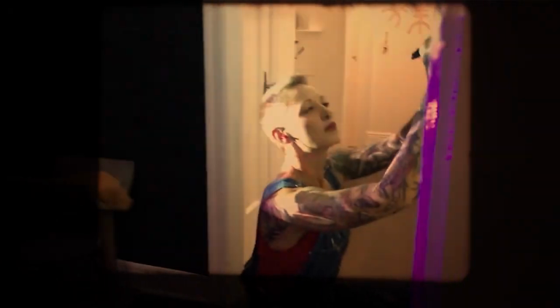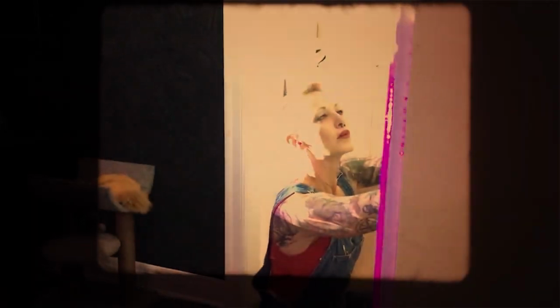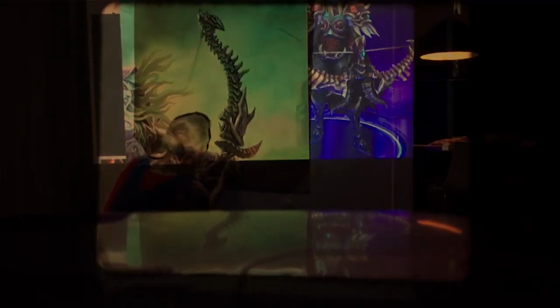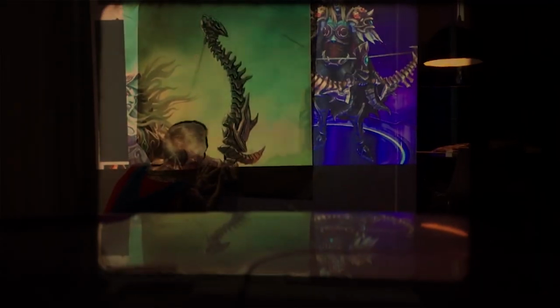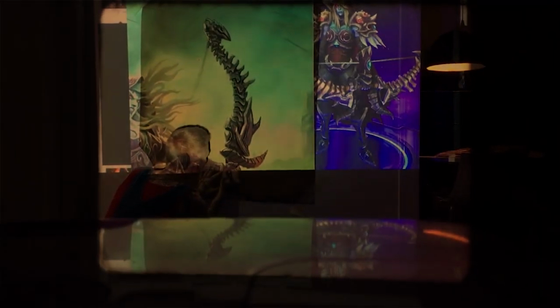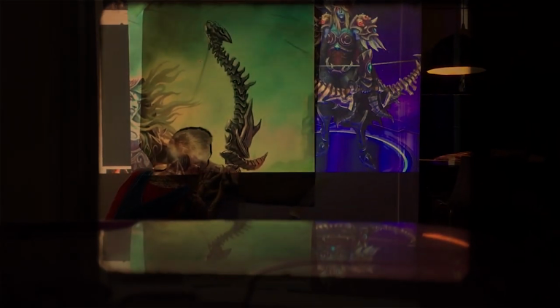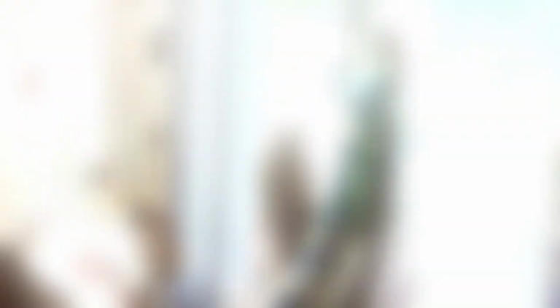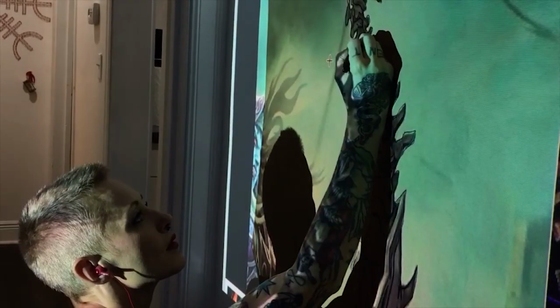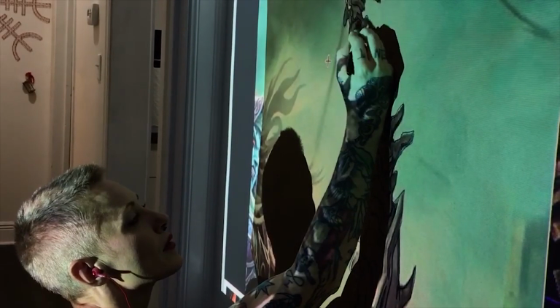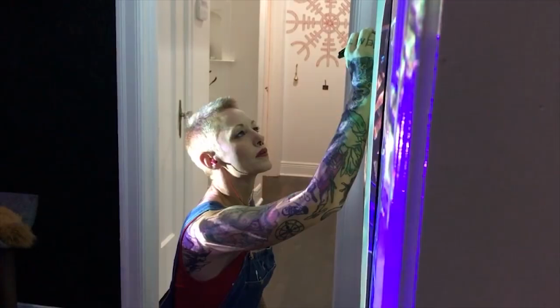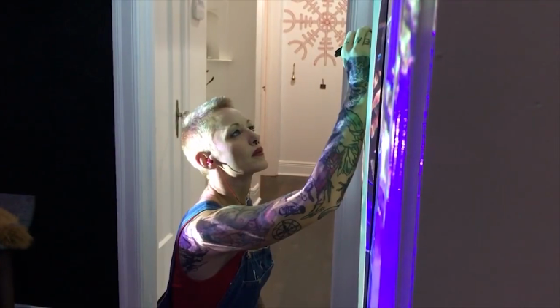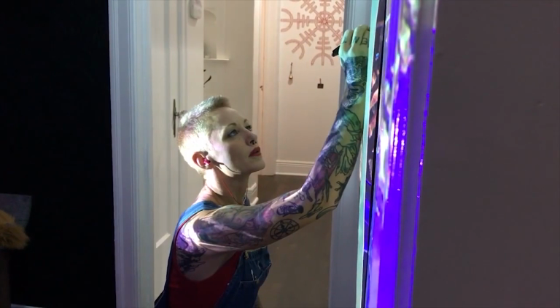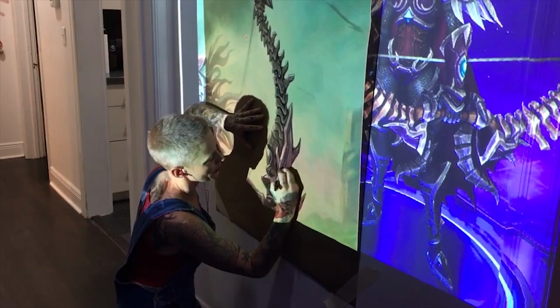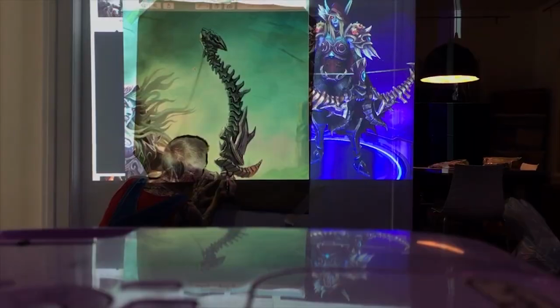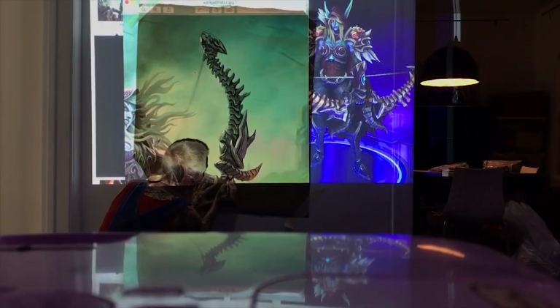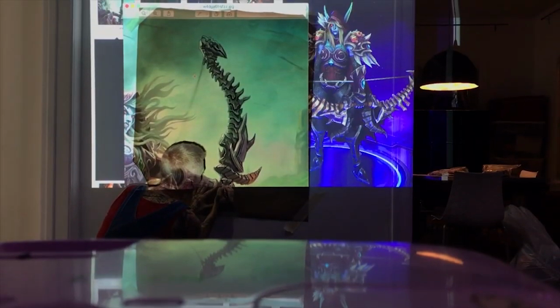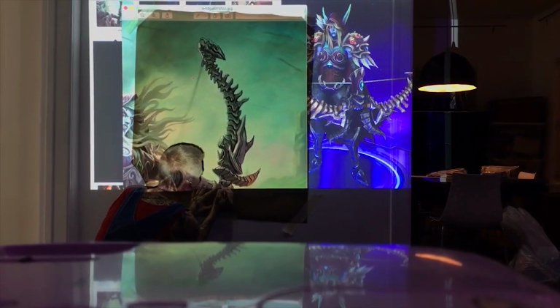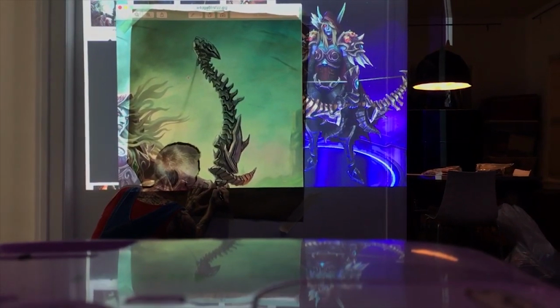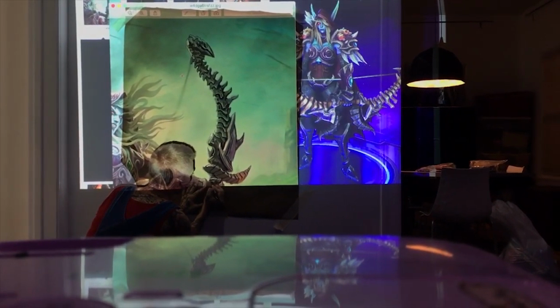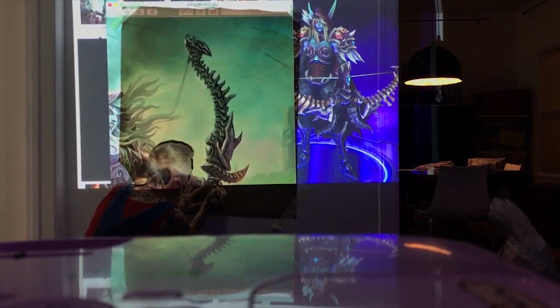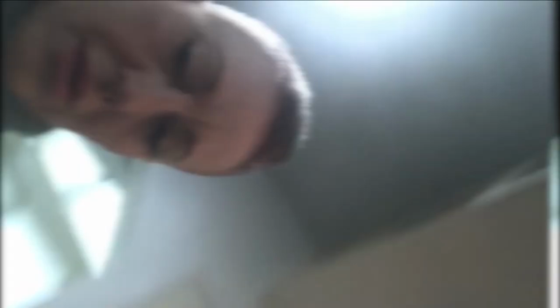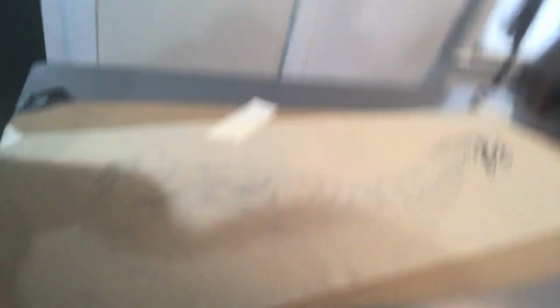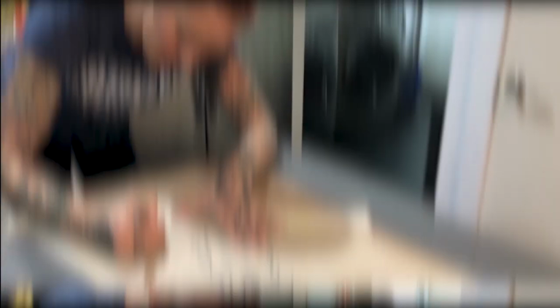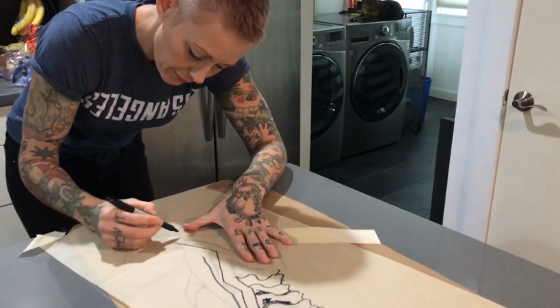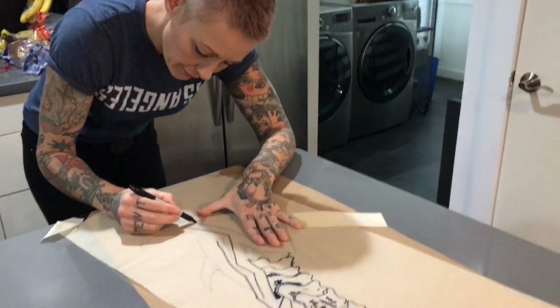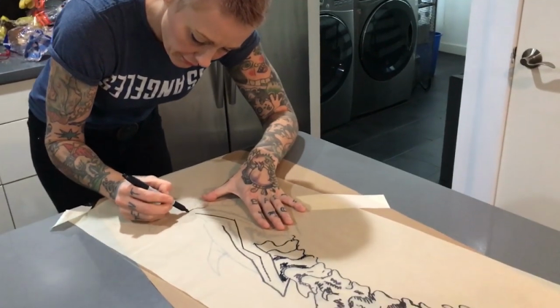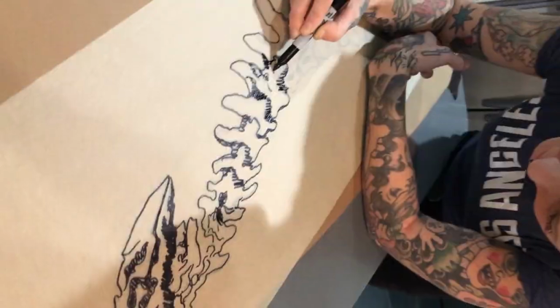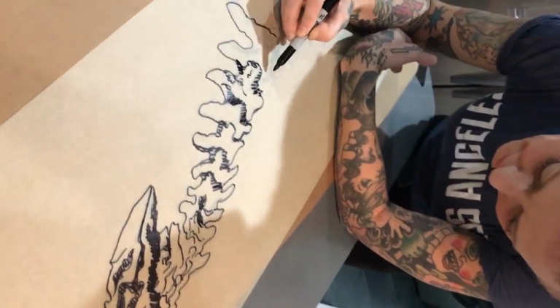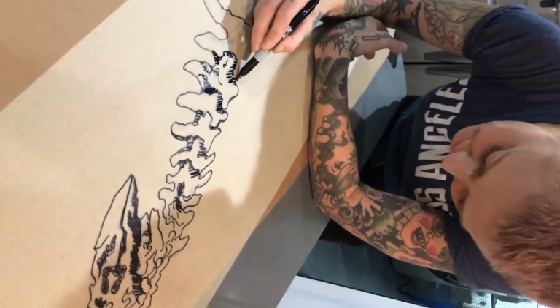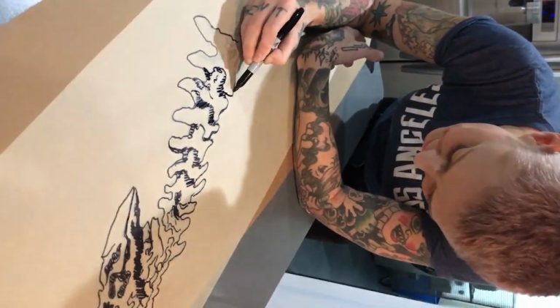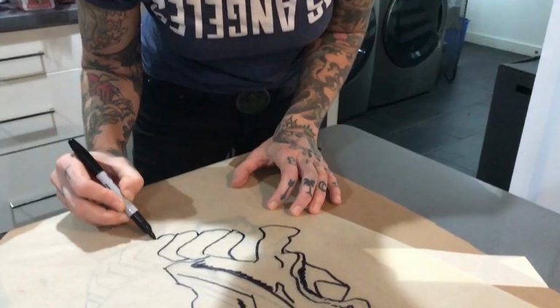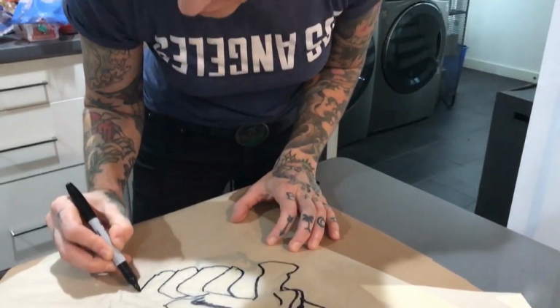In order to match the scale of the bow to Meg's height, I got her measurements and projected a picture of Sylvanas holding the bow onto the wall, making her as tall as Meg. I was then able to trace the bow onto a big piece of paper I had pinned to the wall.